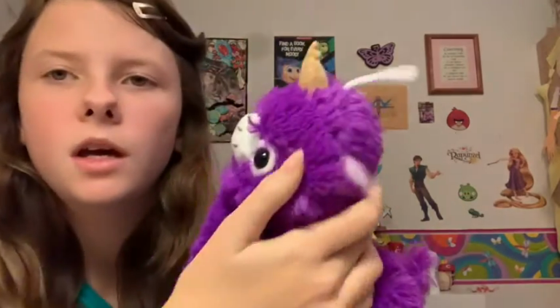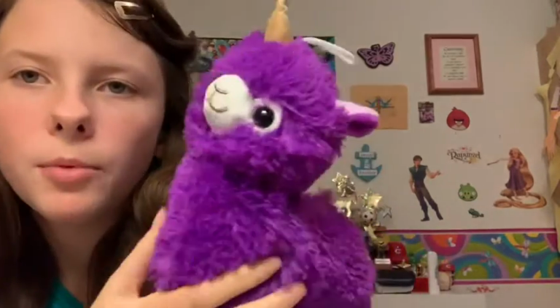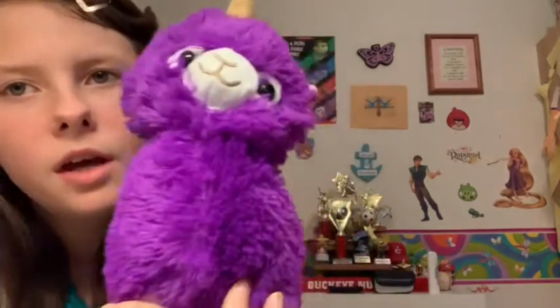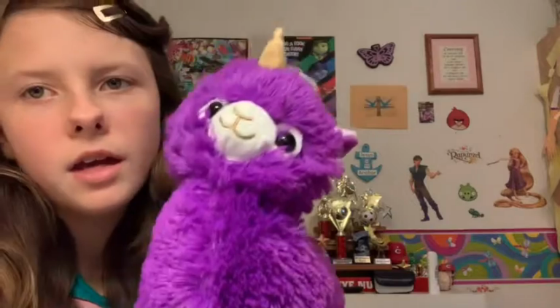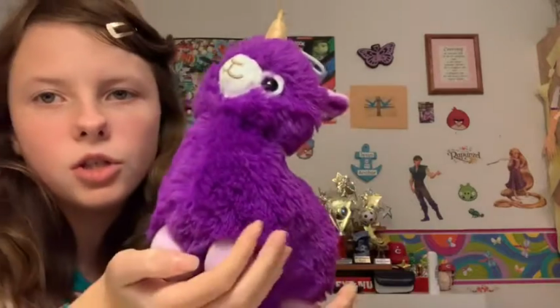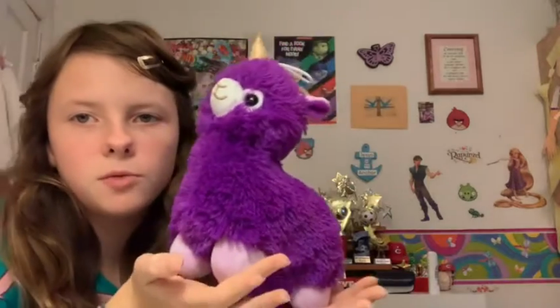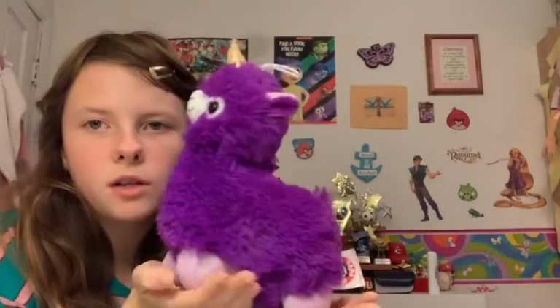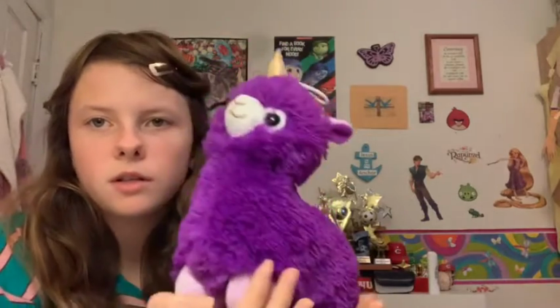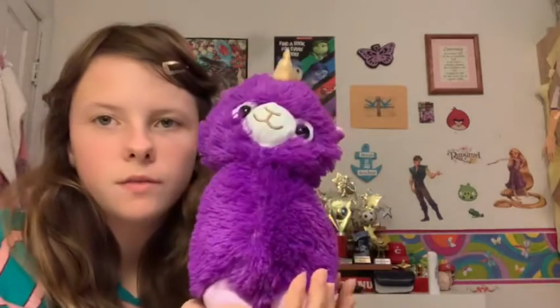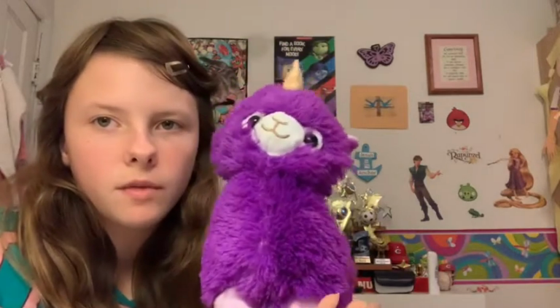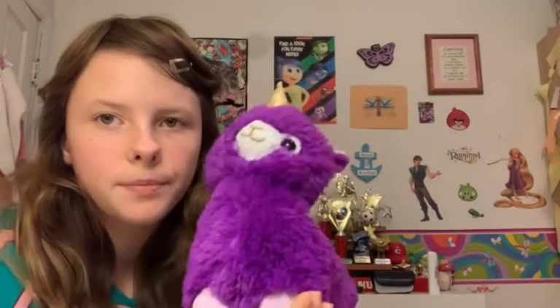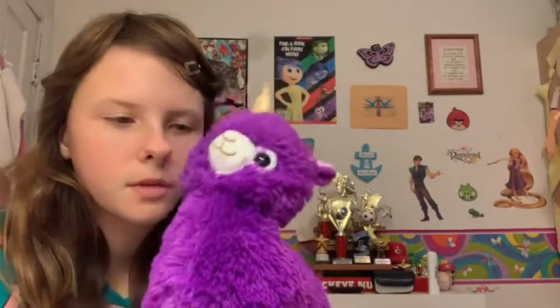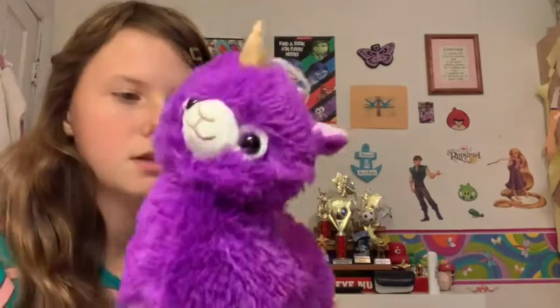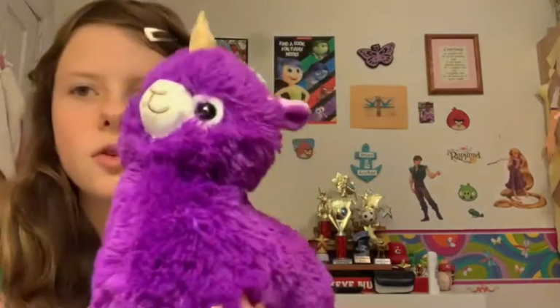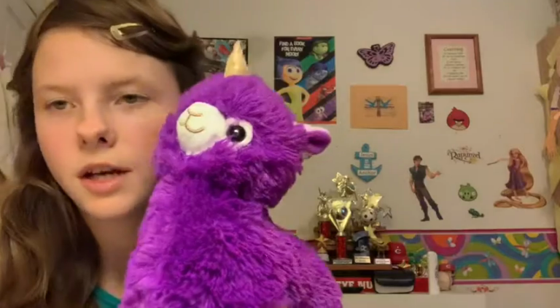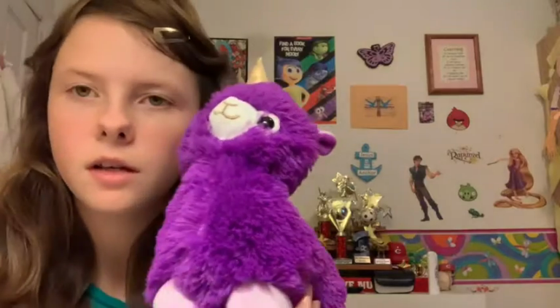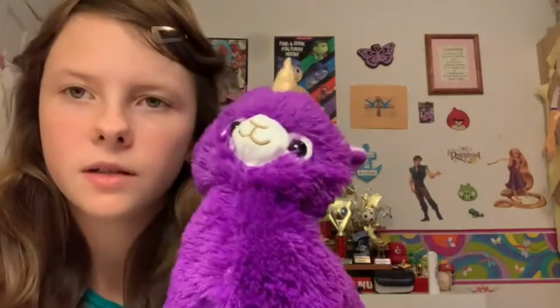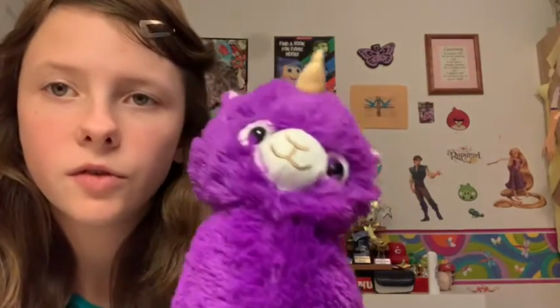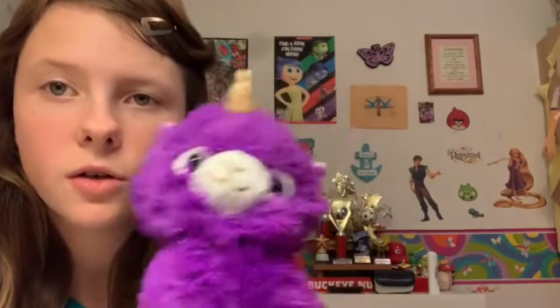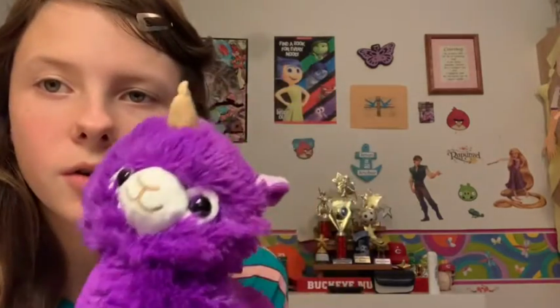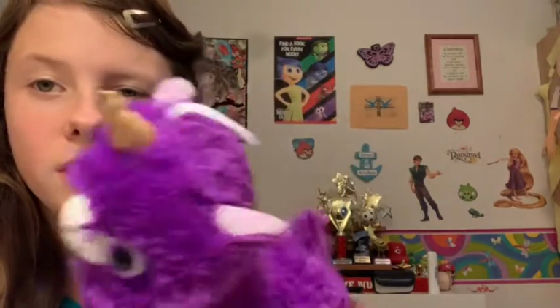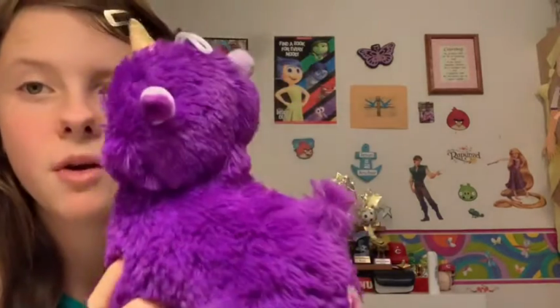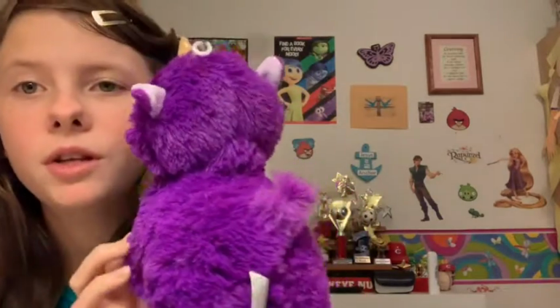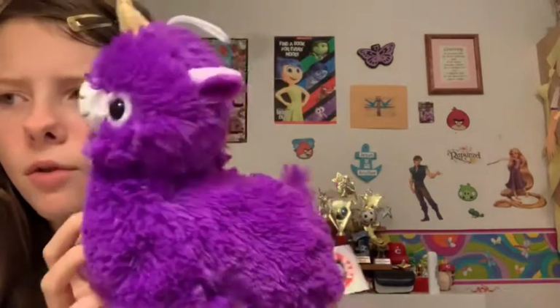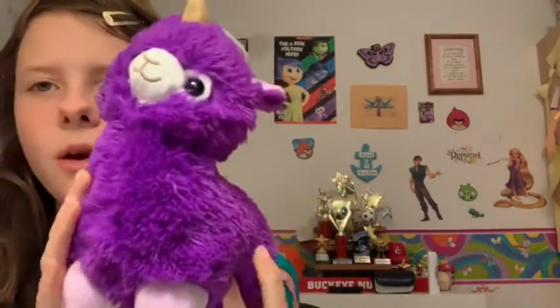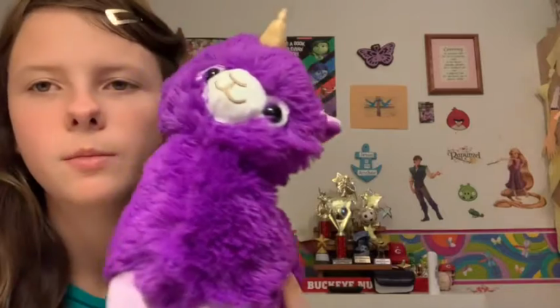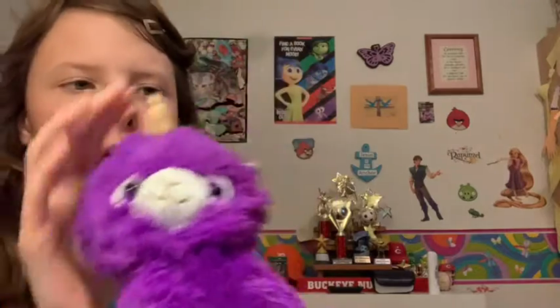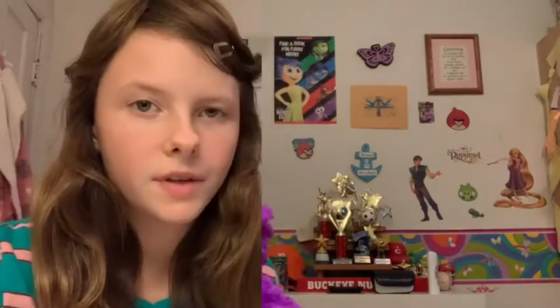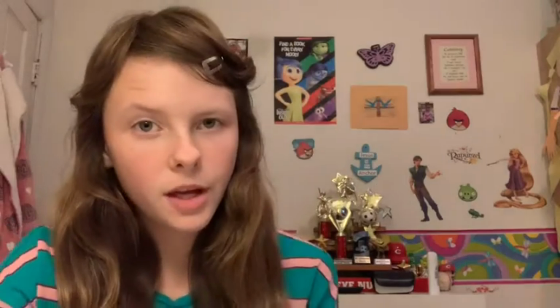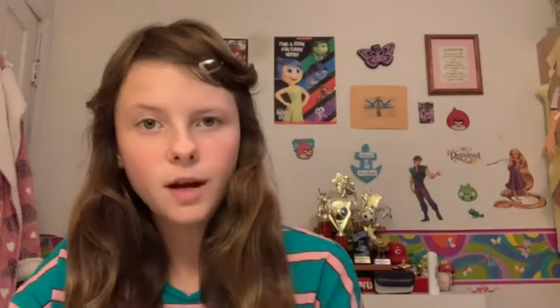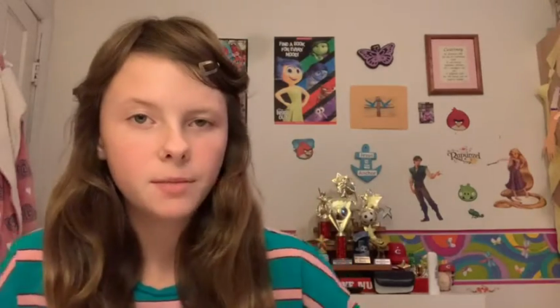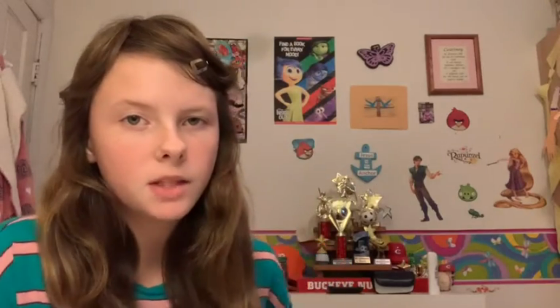The next one is my llama-corn — her name is Popoli. She is one of the cutest little ones I think, because of her little horn. She is my only llama-corn.